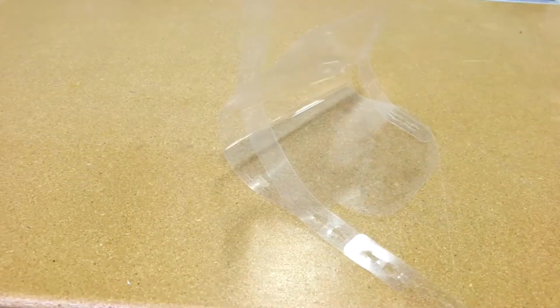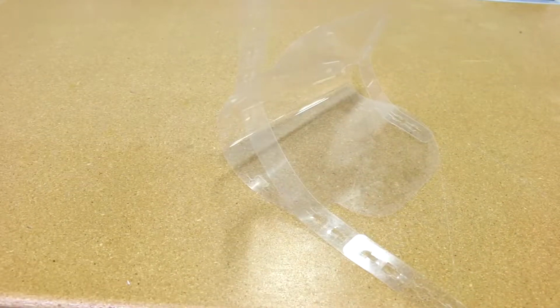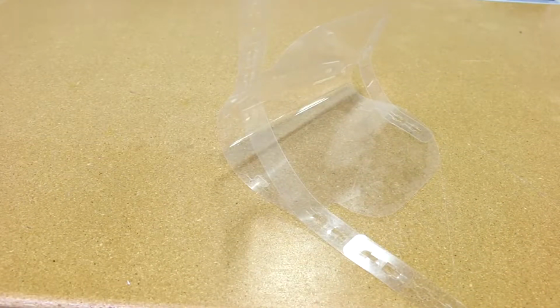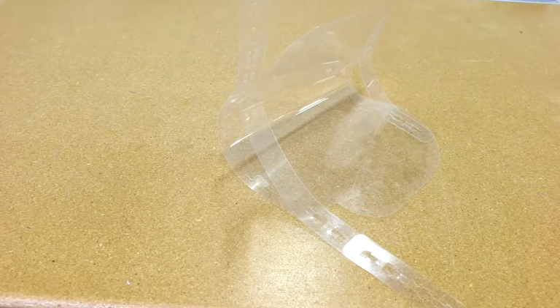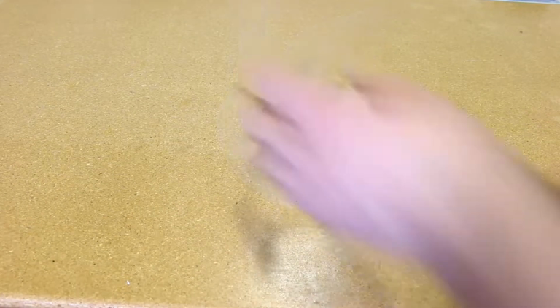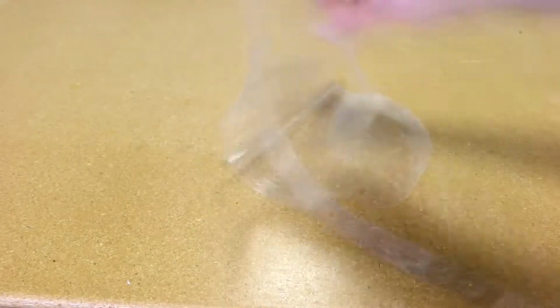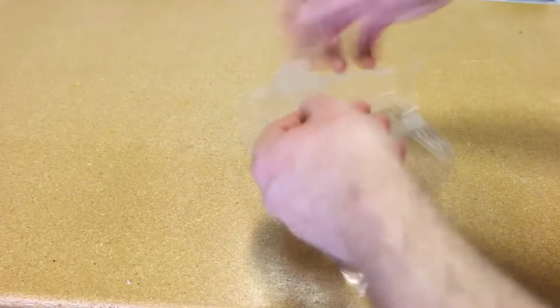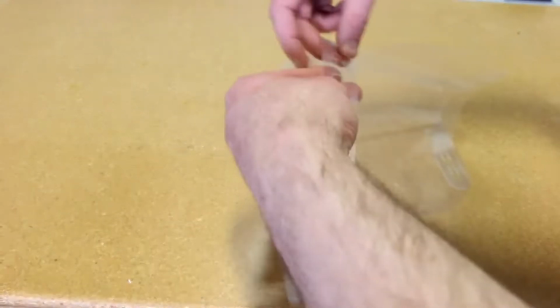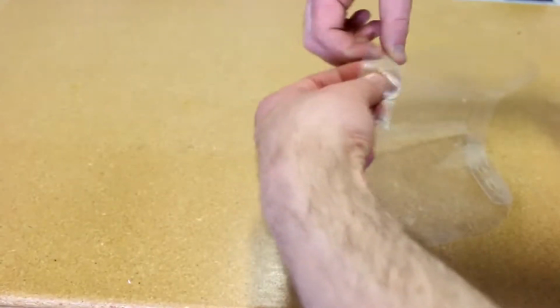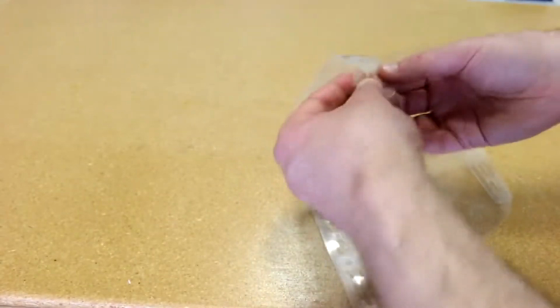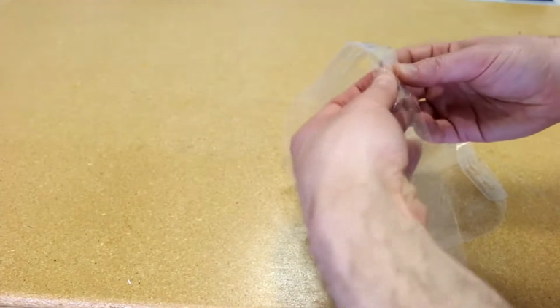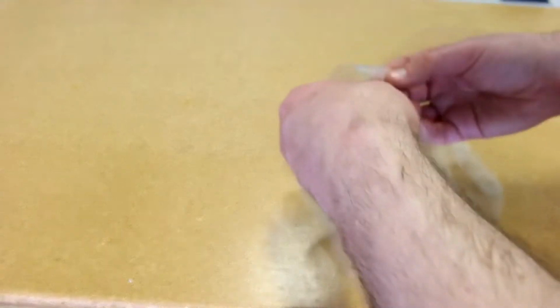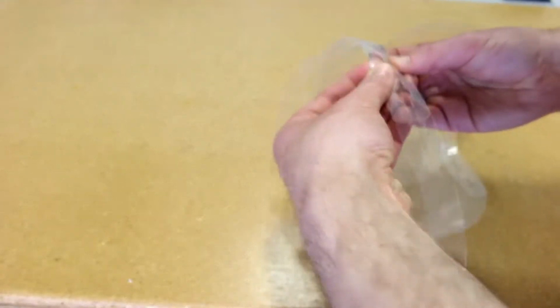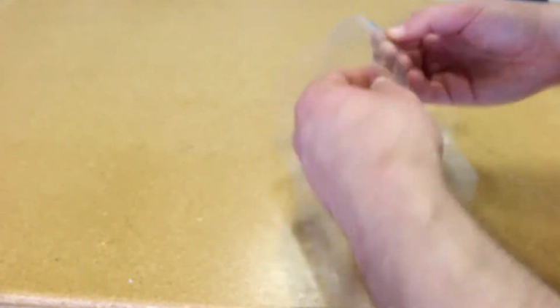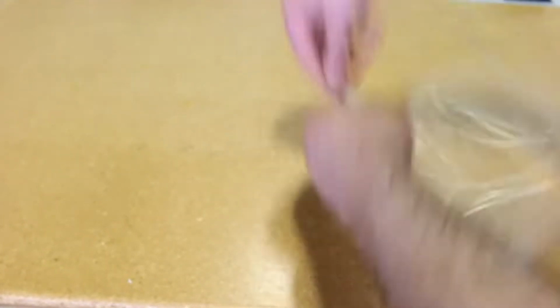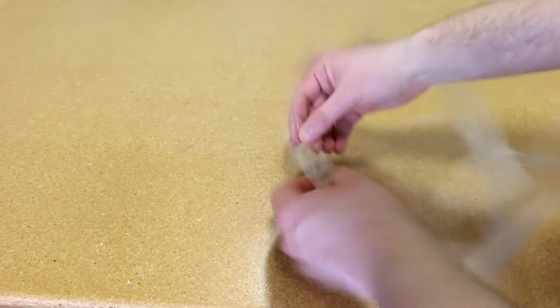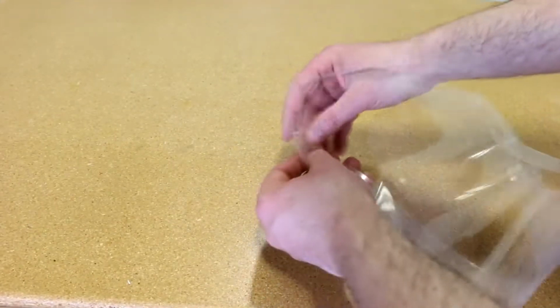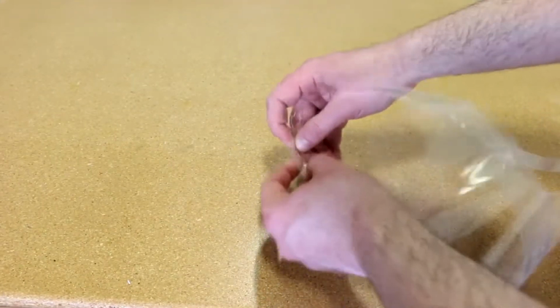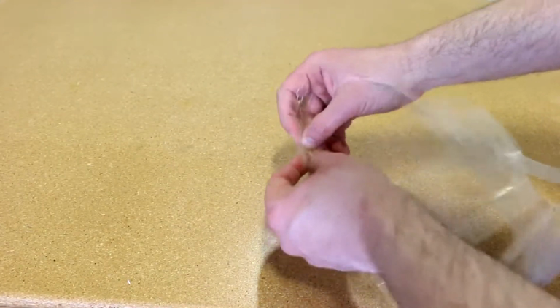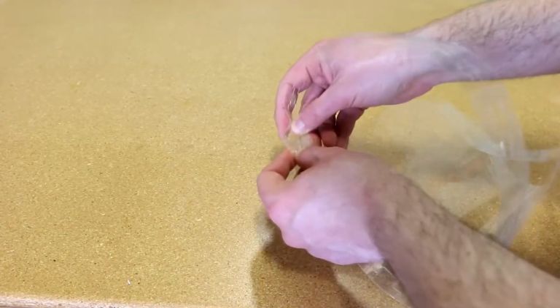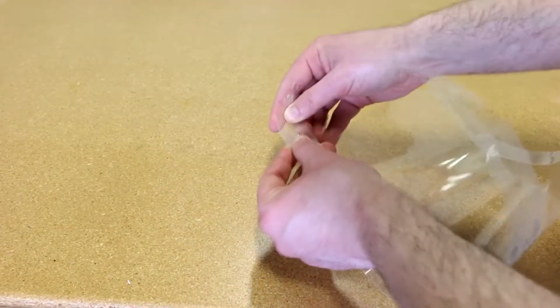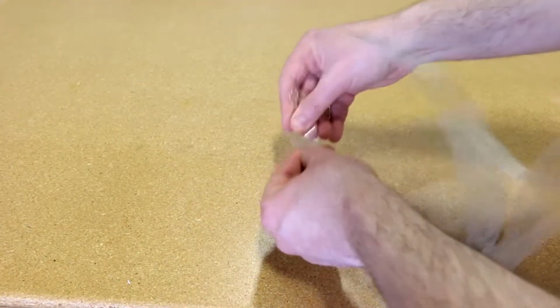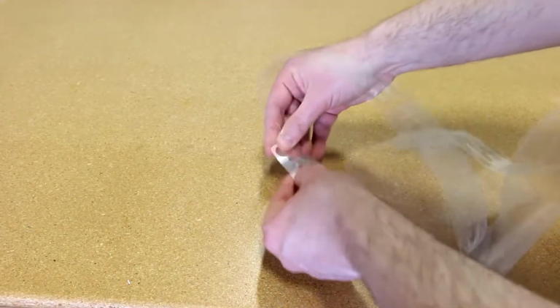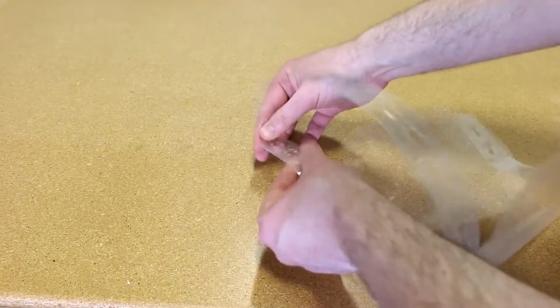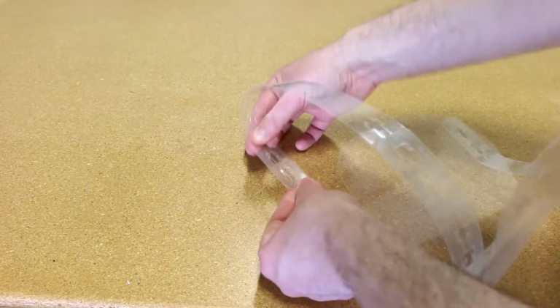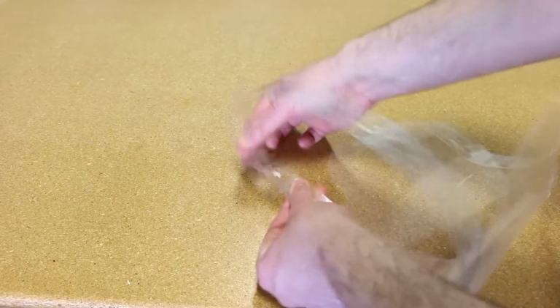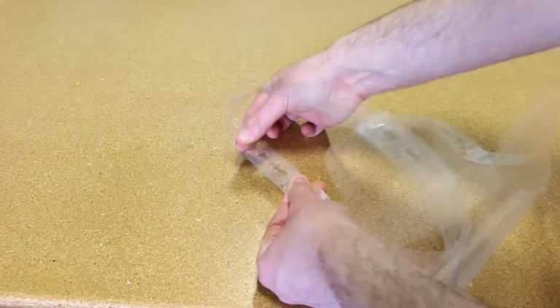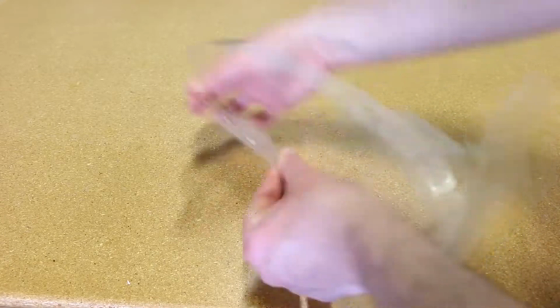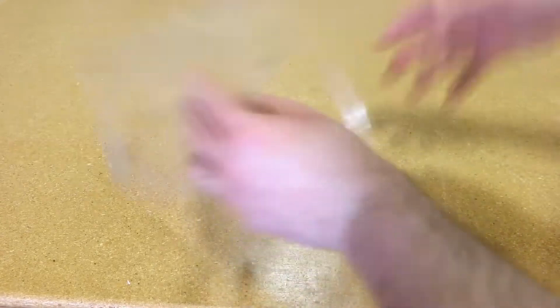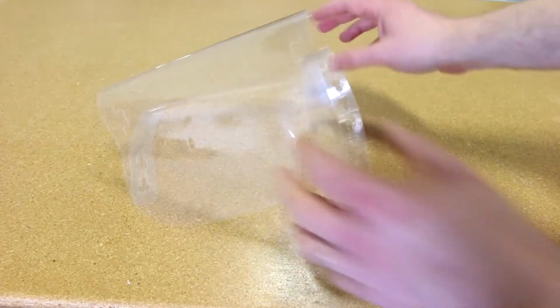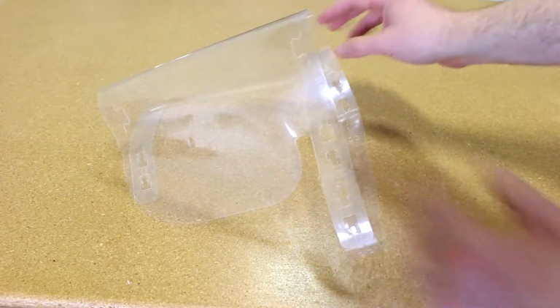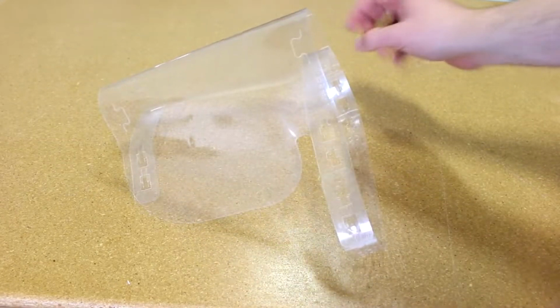If you don't have acrylic or foam or a 3D printer and you still want to make these face shields, all you need is a laser. I personally find this mask to be lighter and easier to wear than the other design with acrylic.